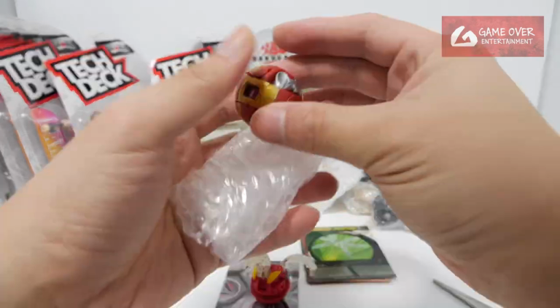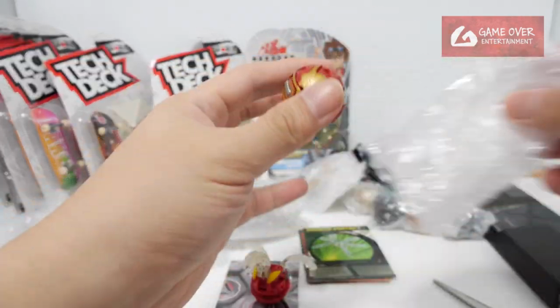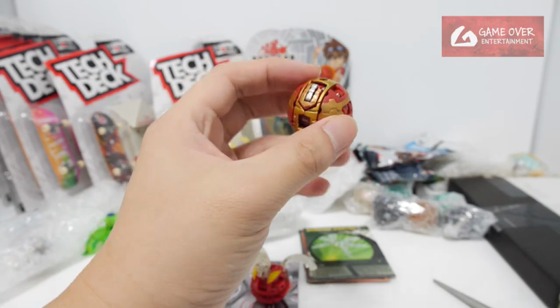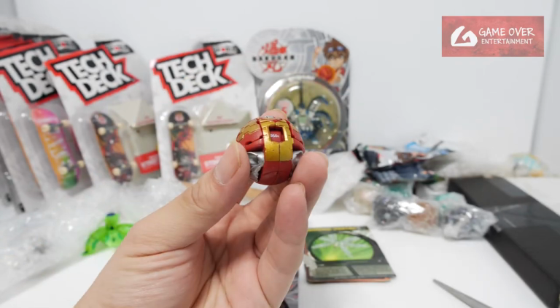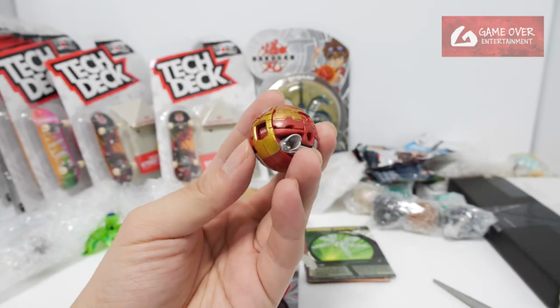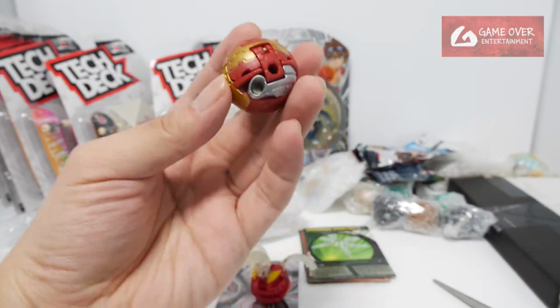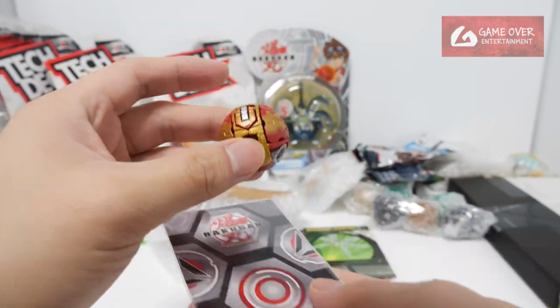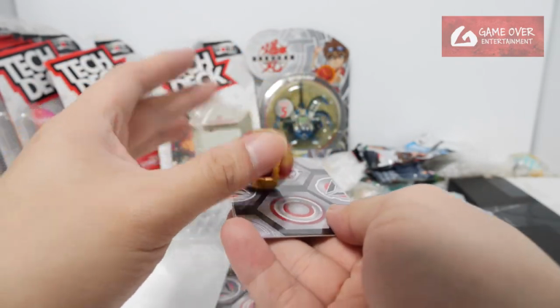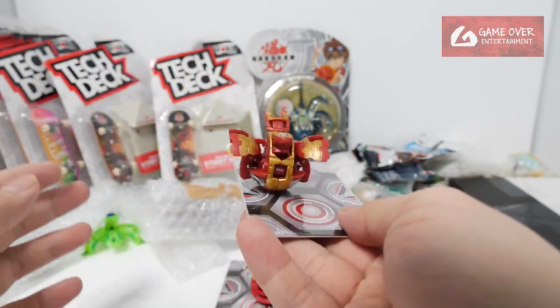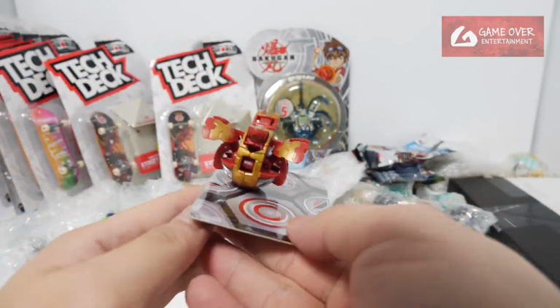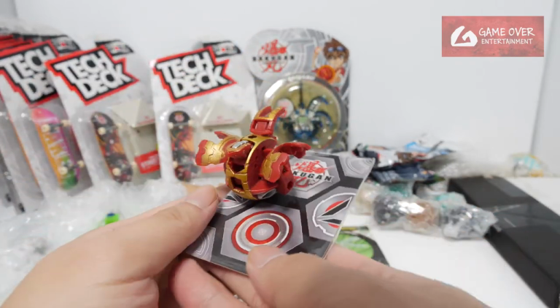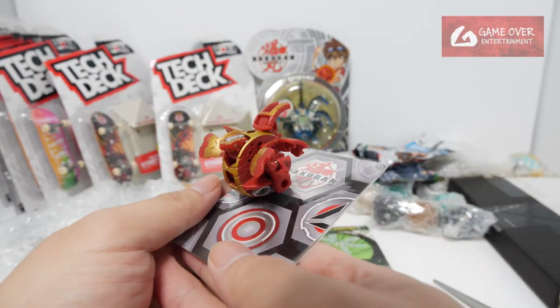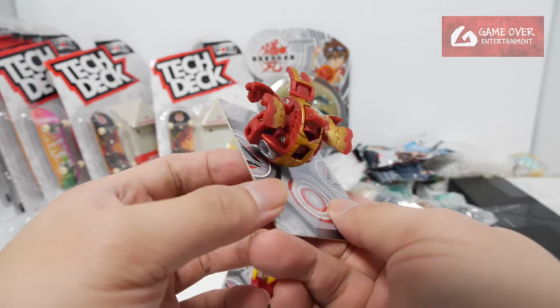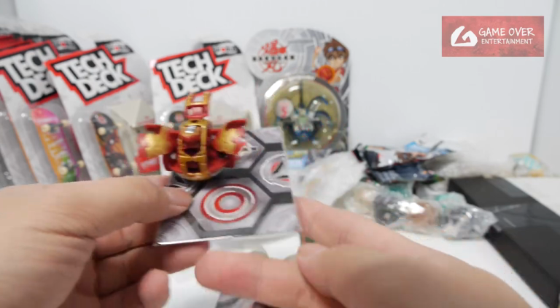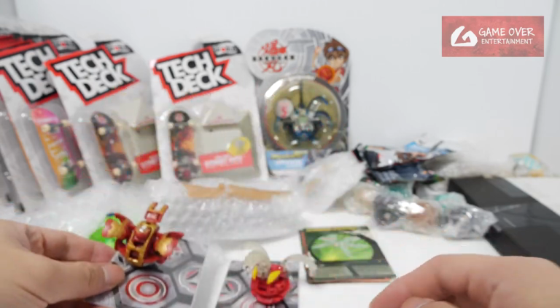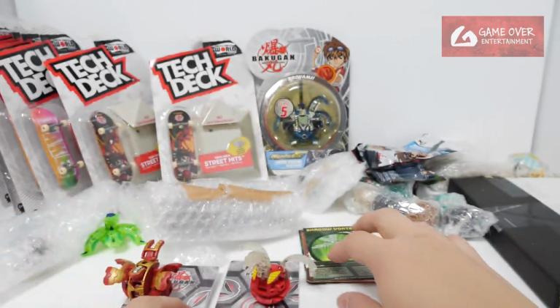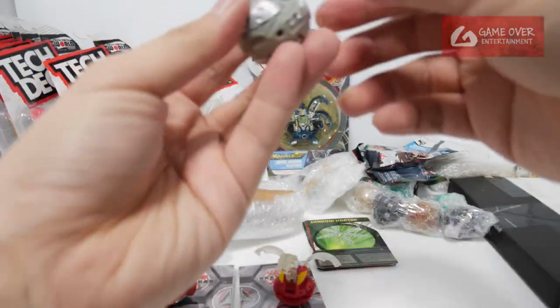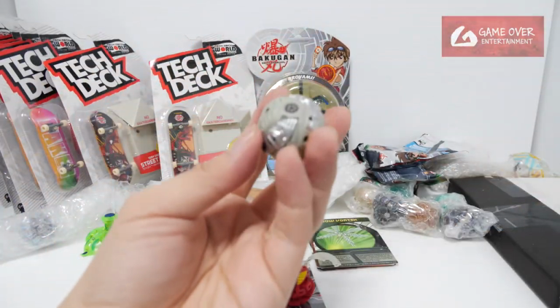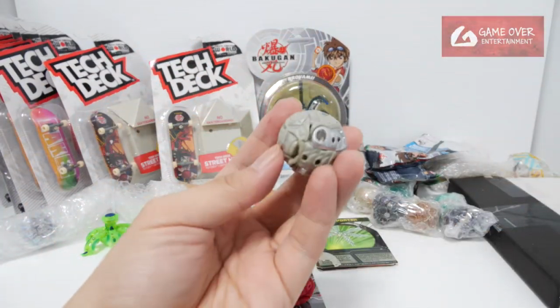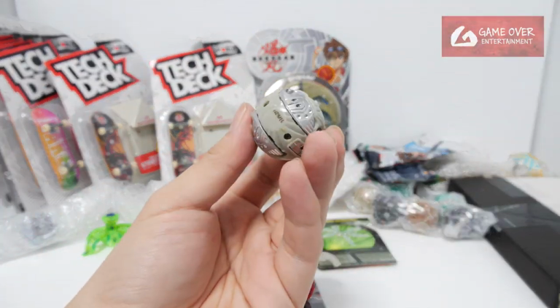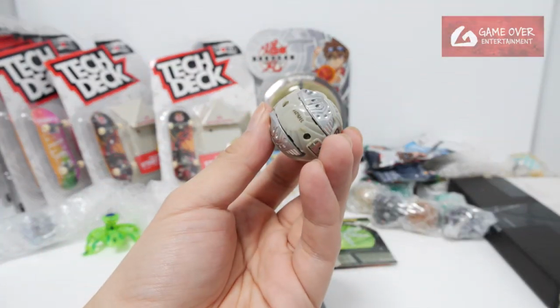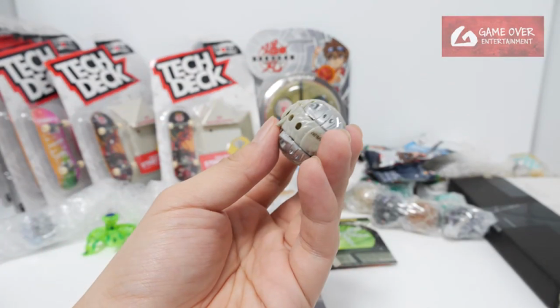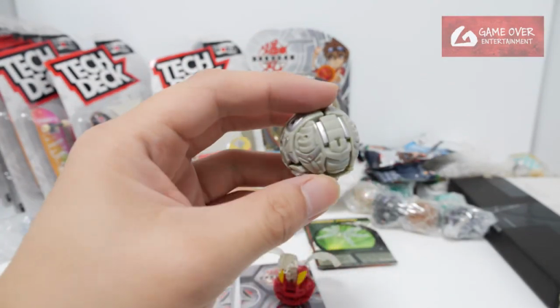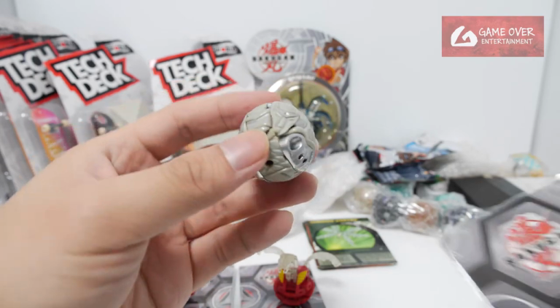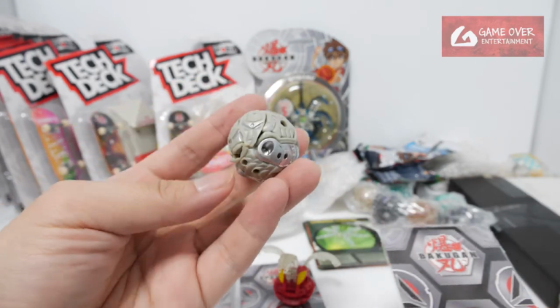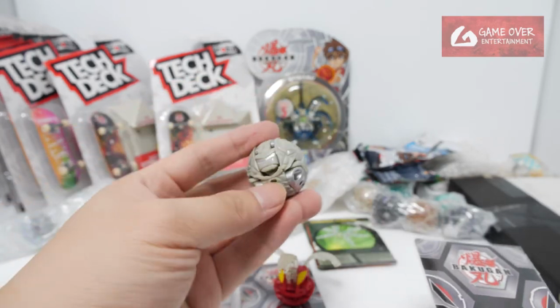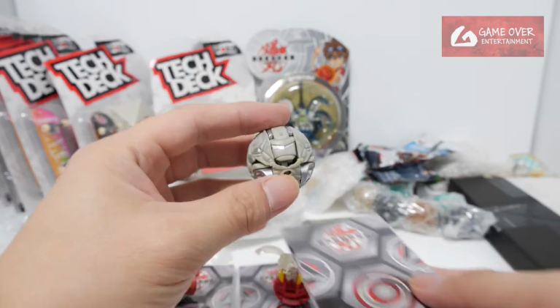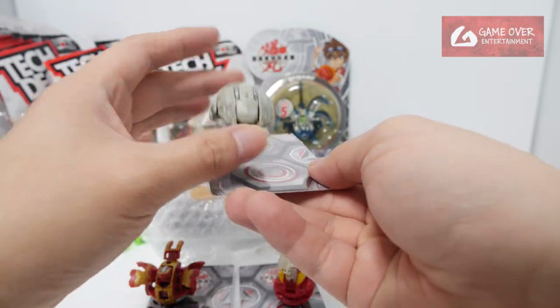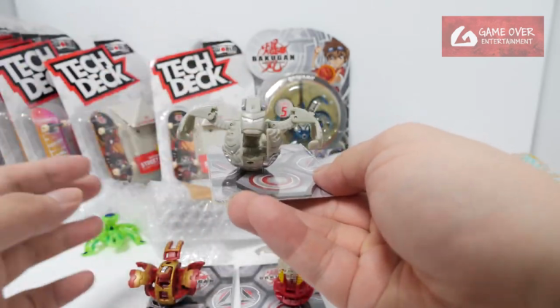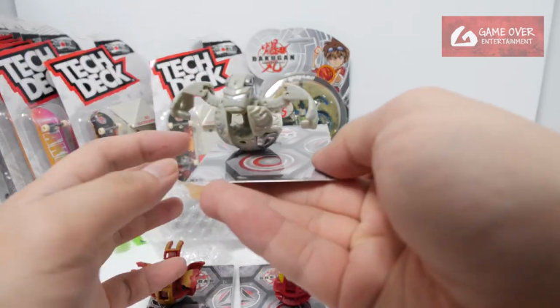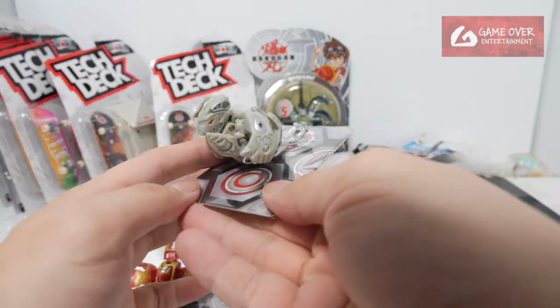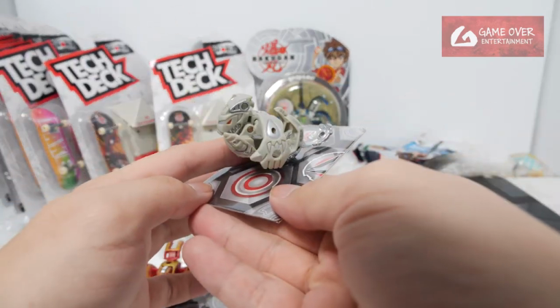Bakugan. Pirate's Bakugan boulder. I like my Bakugan. This is metal - the bottom is metal. Heavy. This is a Heos Horidian.